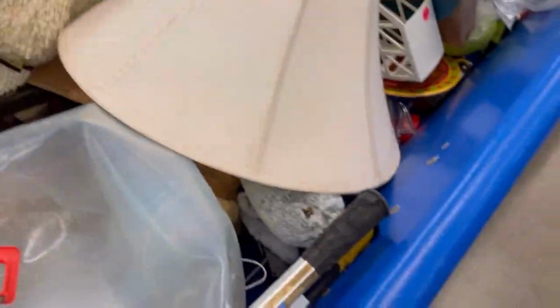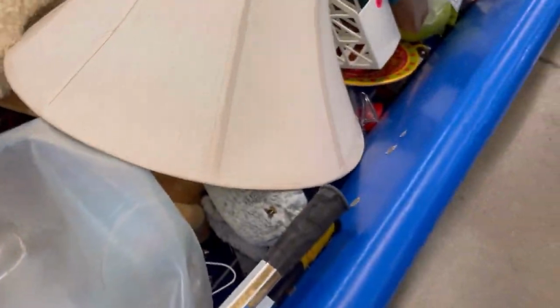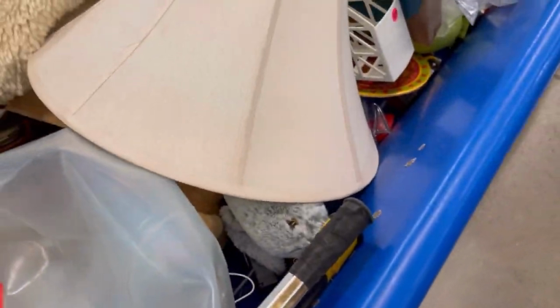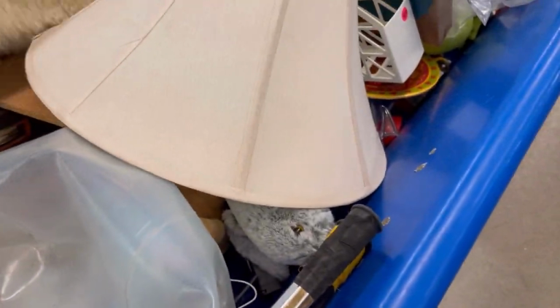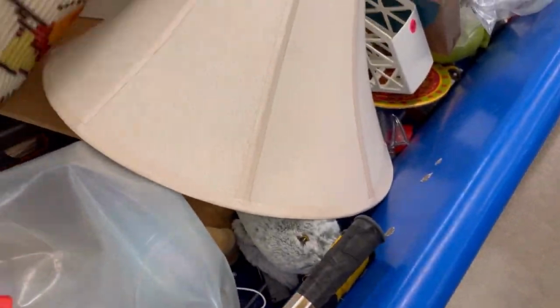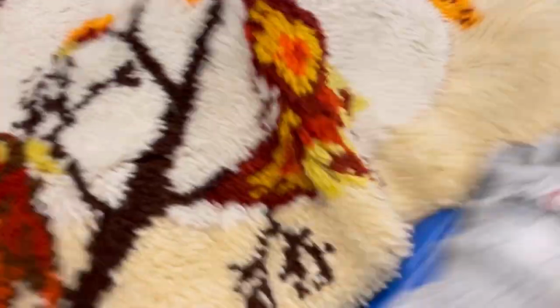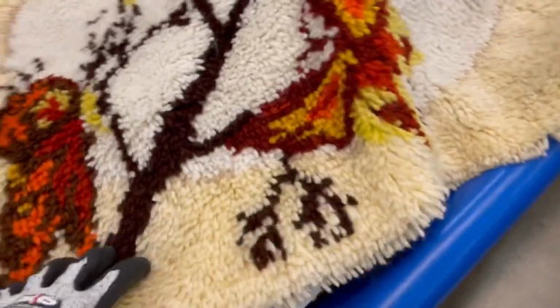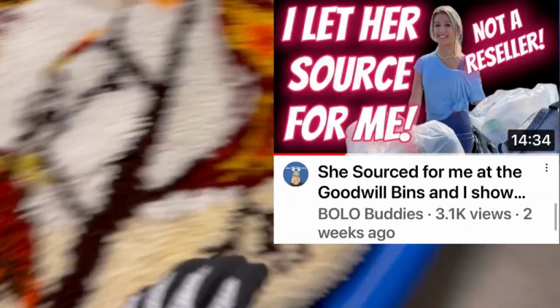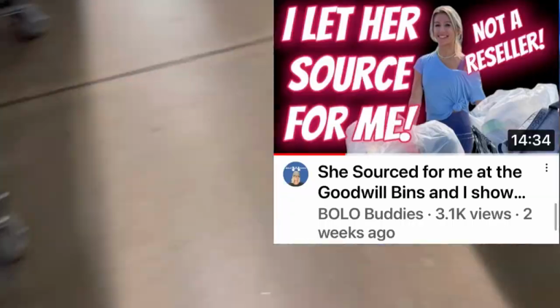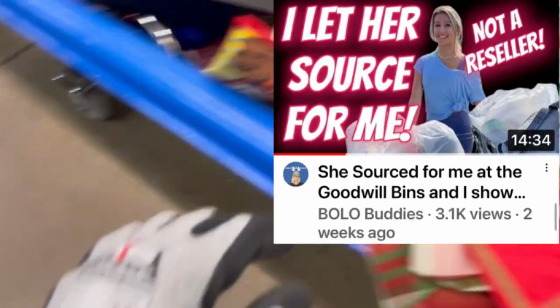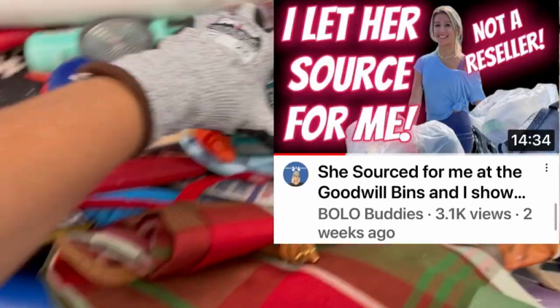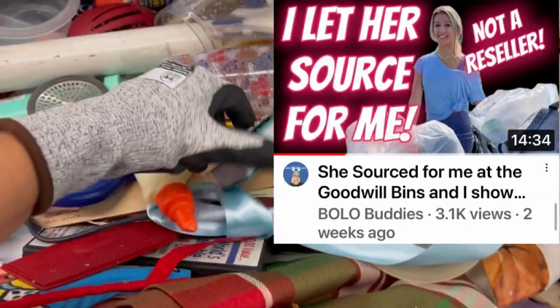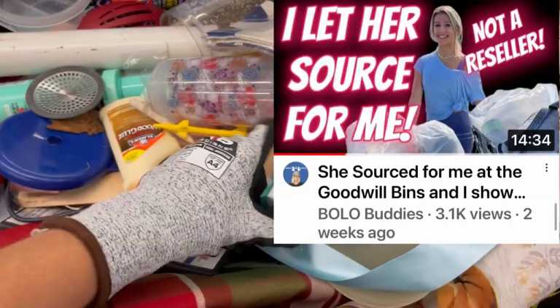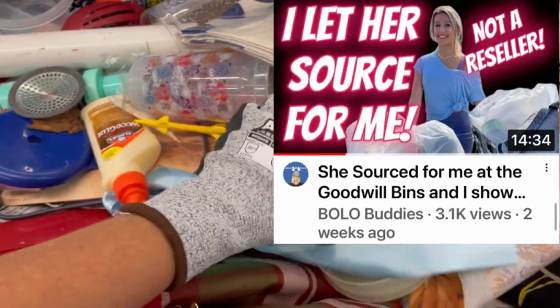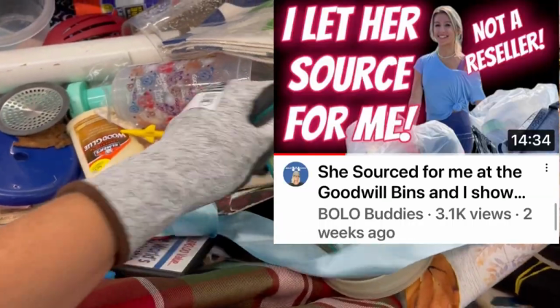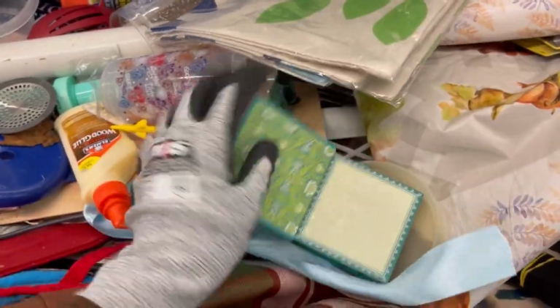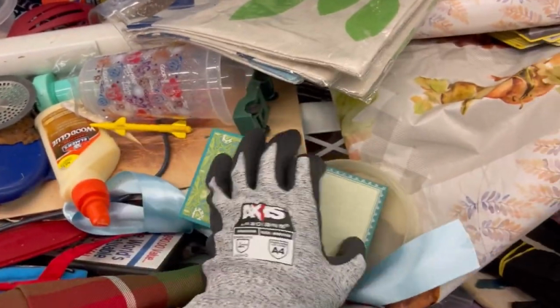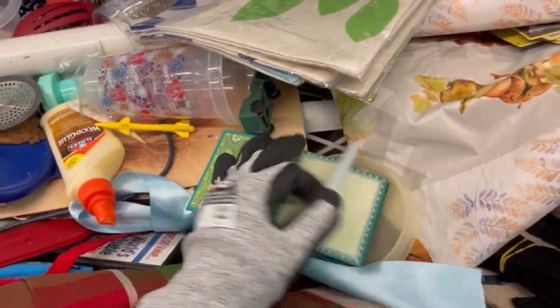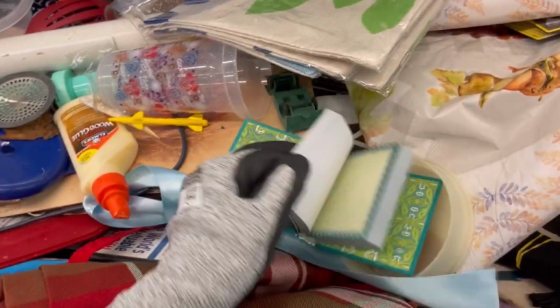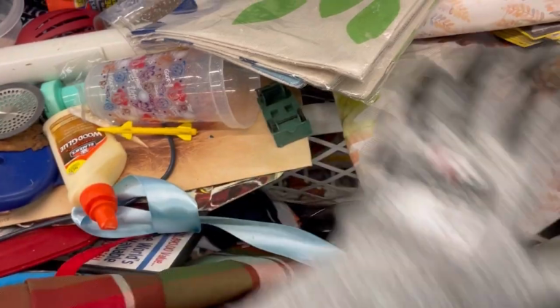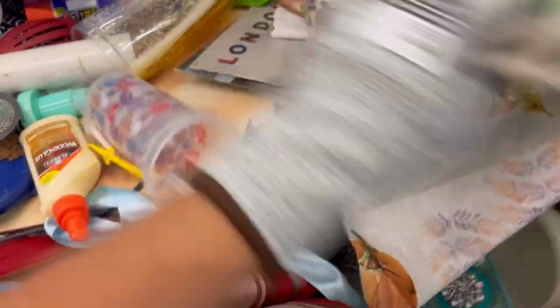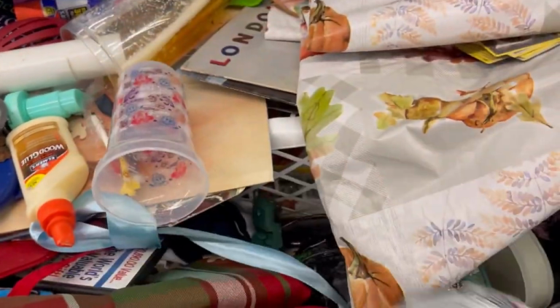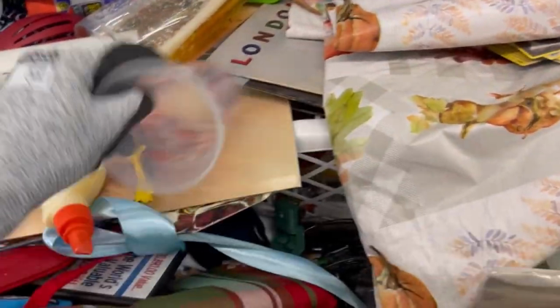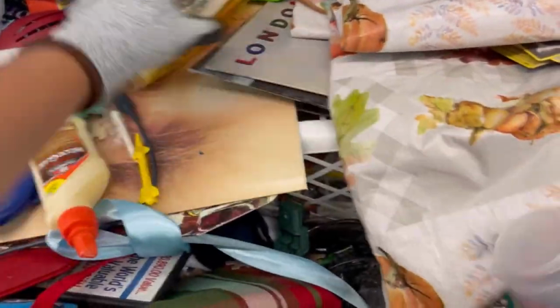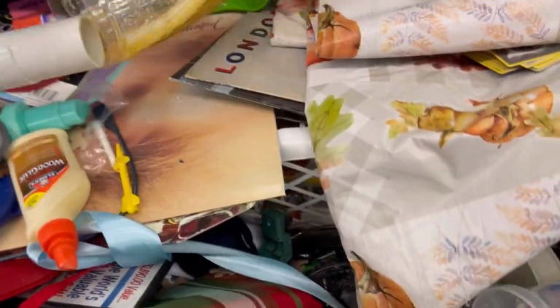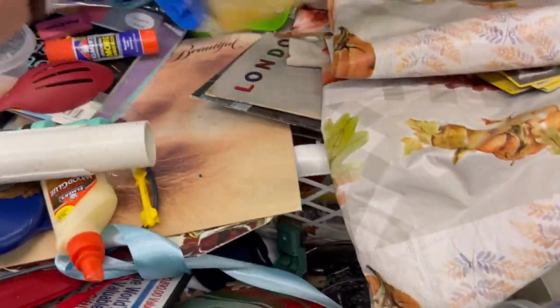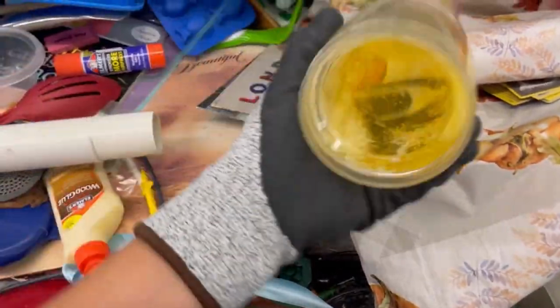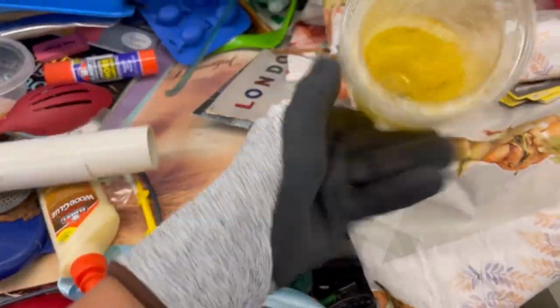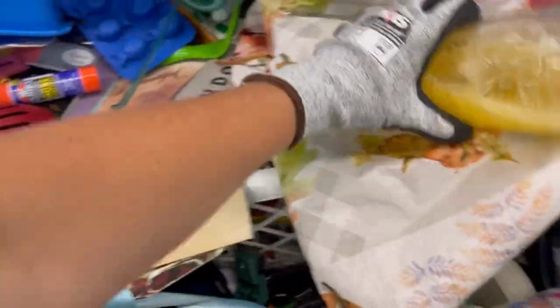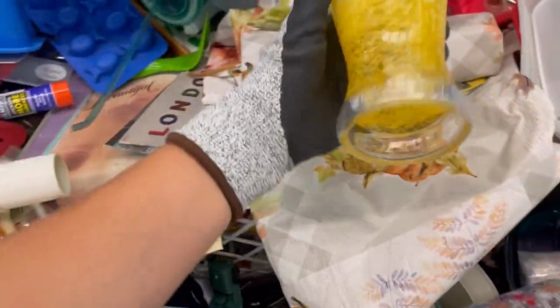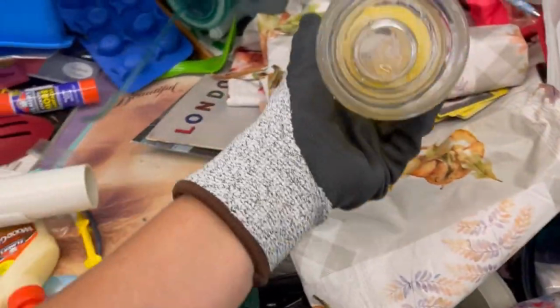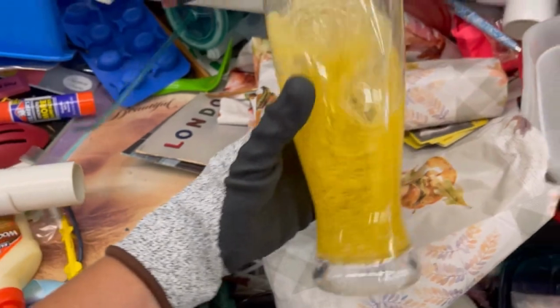You can check that video out — it looks like this. I have some reseller tips in that video also about how I parted one of the items out that she picked up for me and made more money selling it that way.